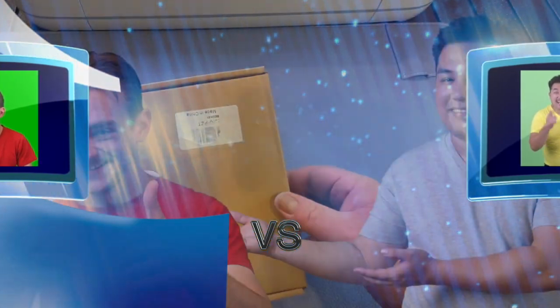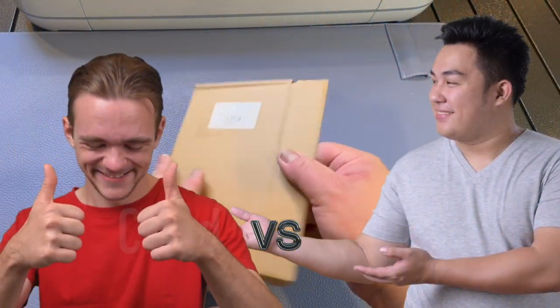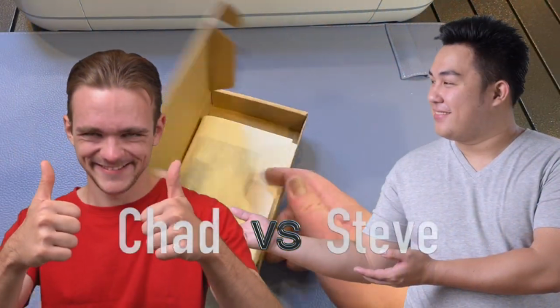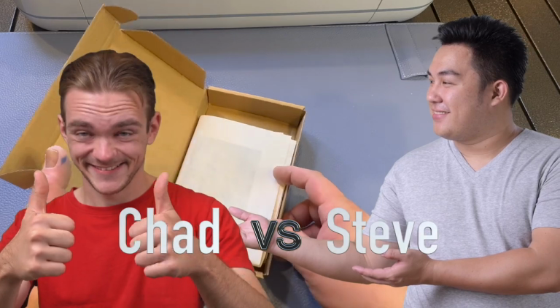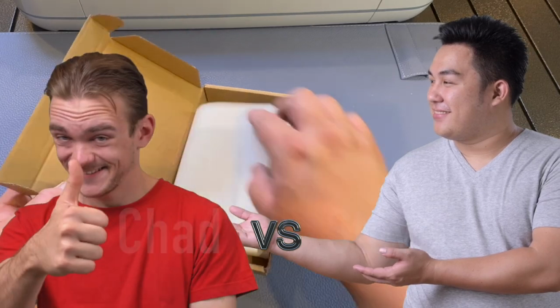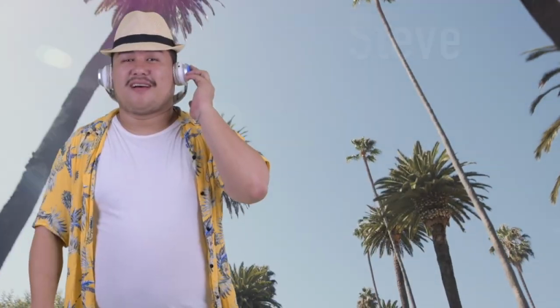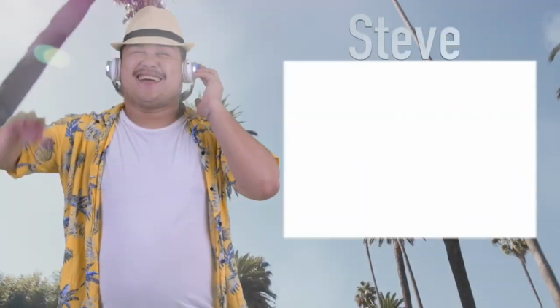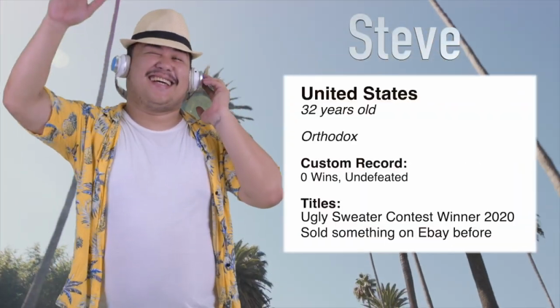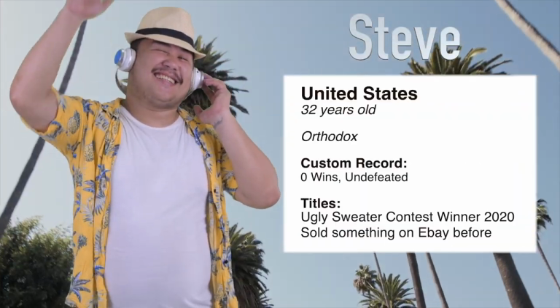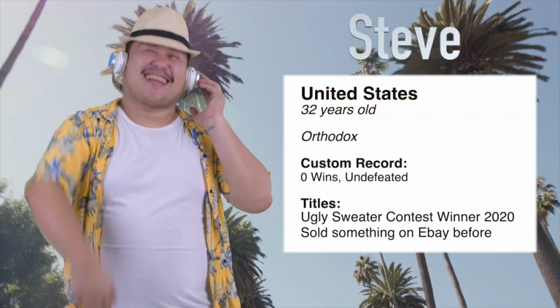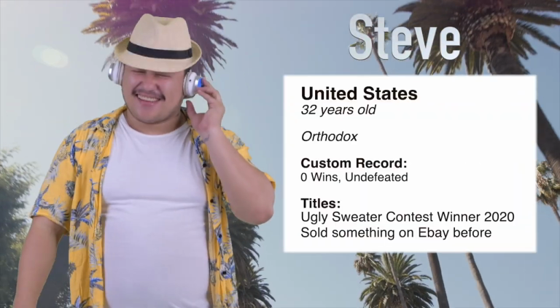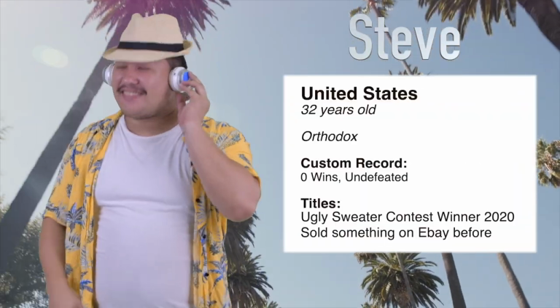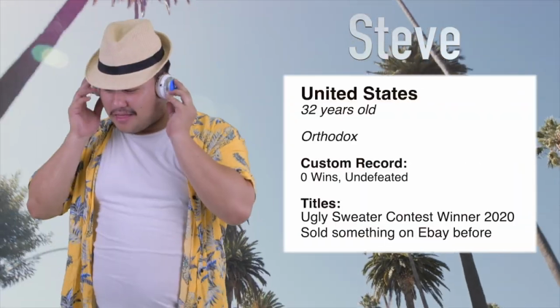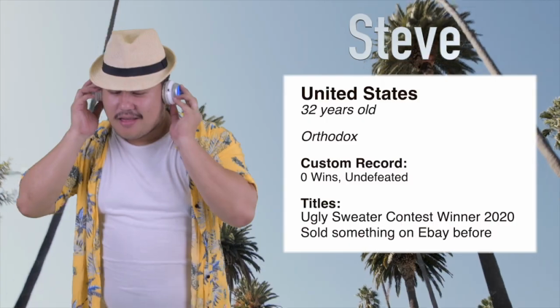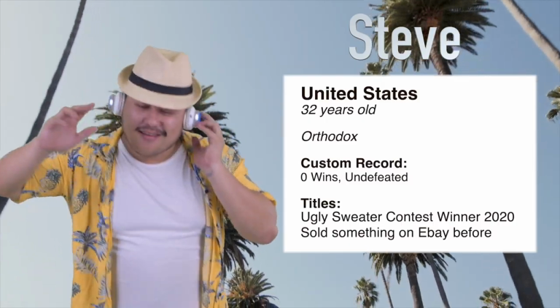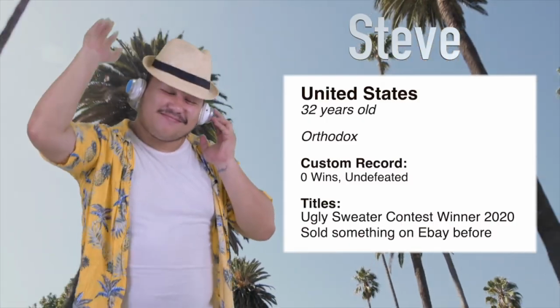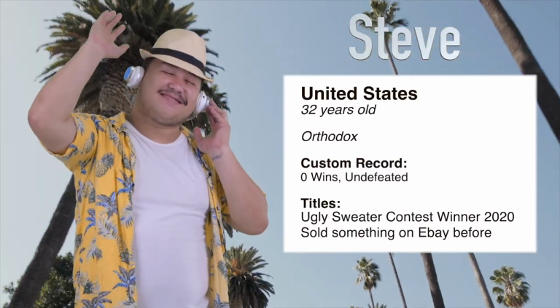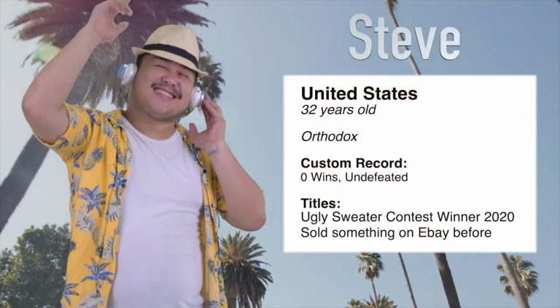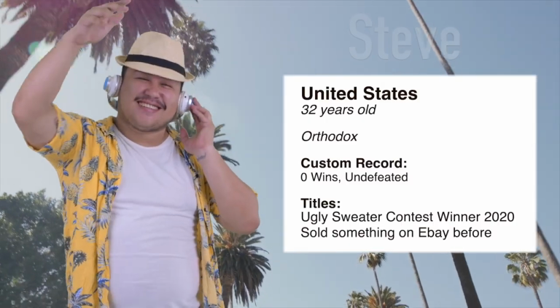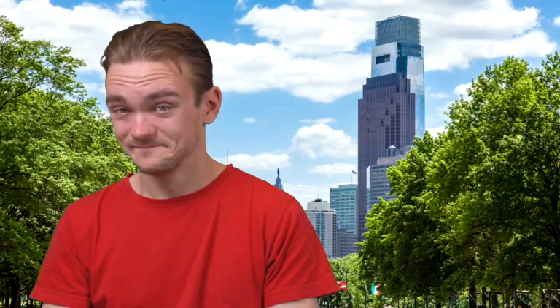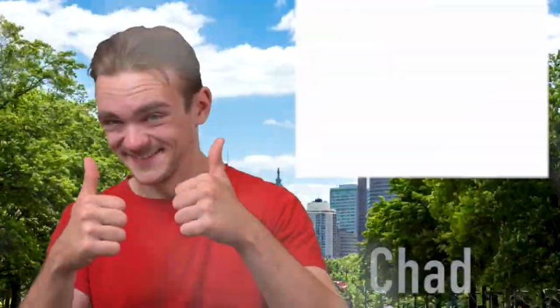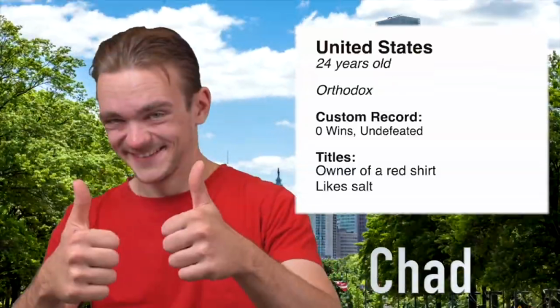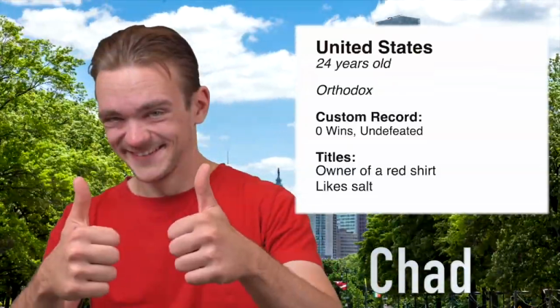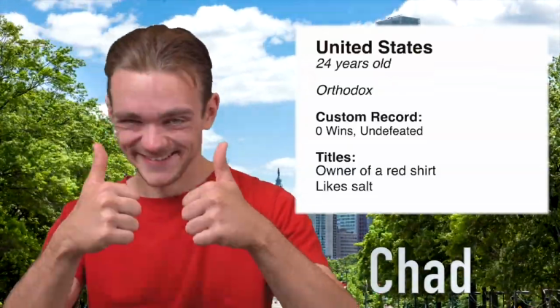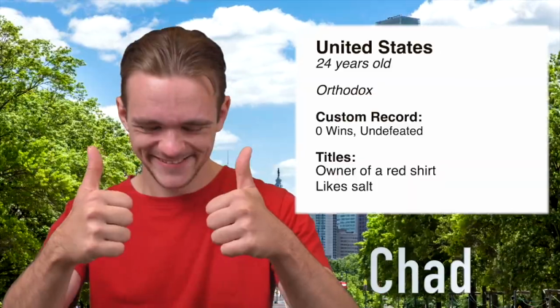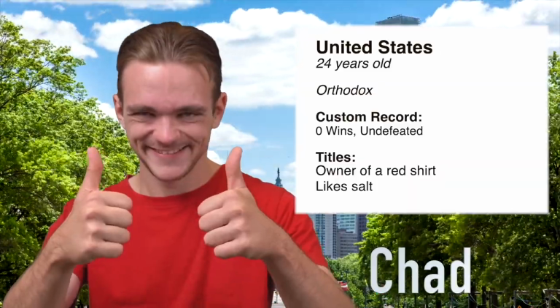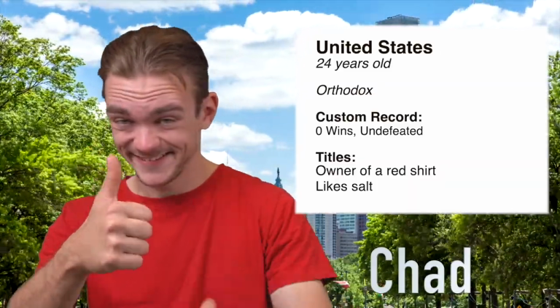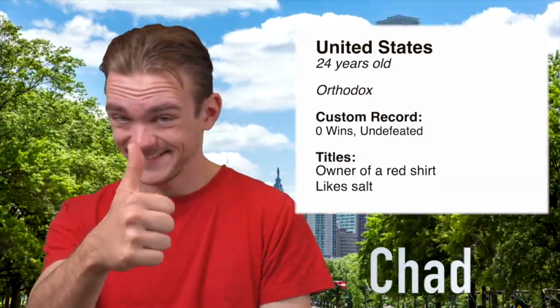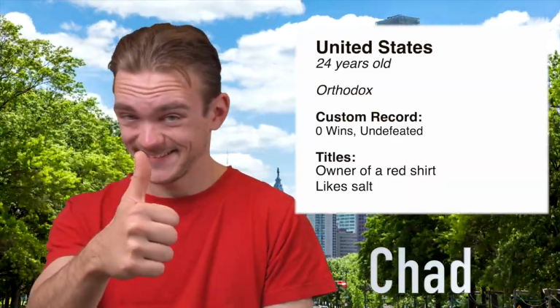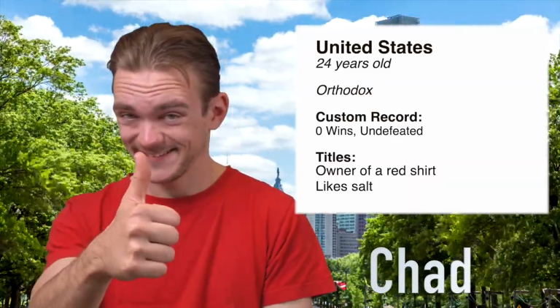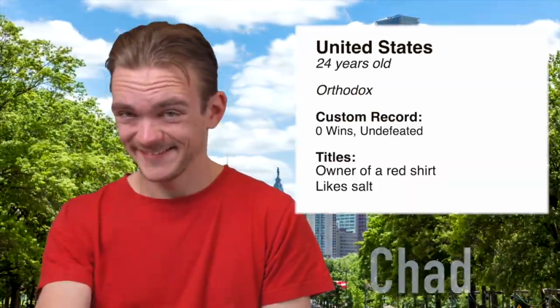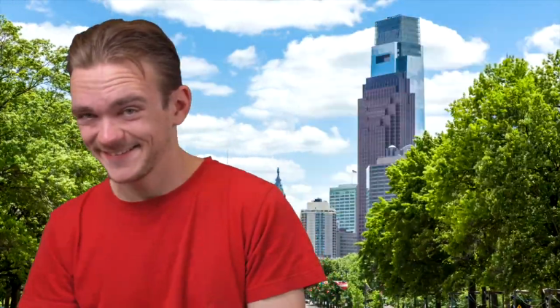We sent out two packages to two different people: Chad and Steve. In the gray corner we have Steve — he hails from Southern California and loves nice walks on the beach. In the red corner, hailing from Pennsylvania, we have Chad.